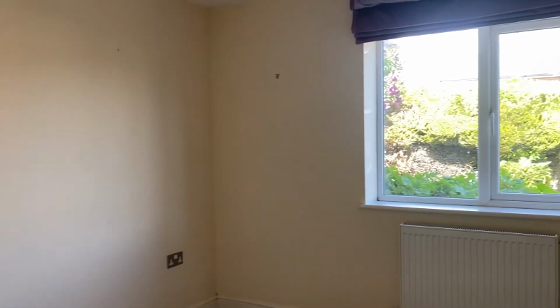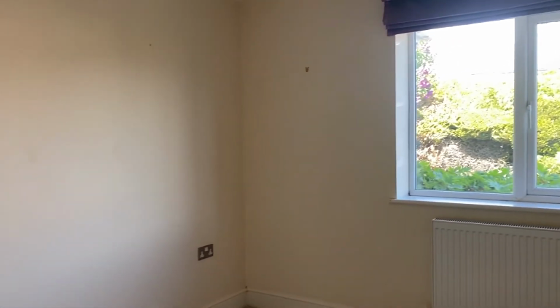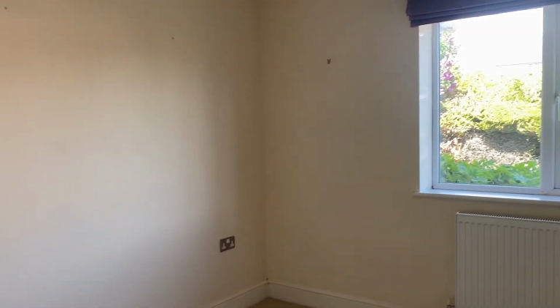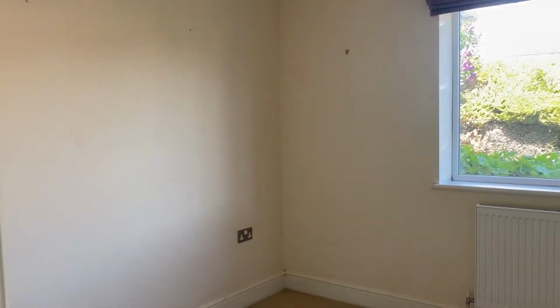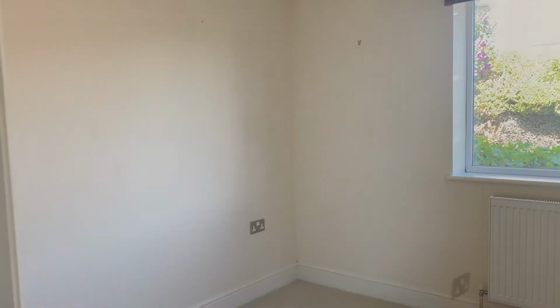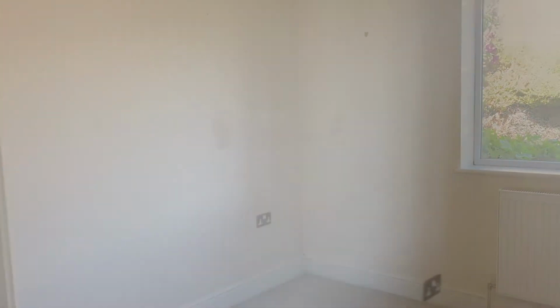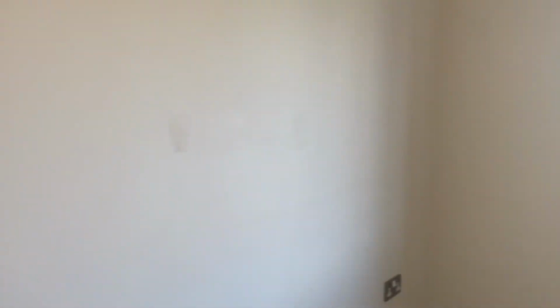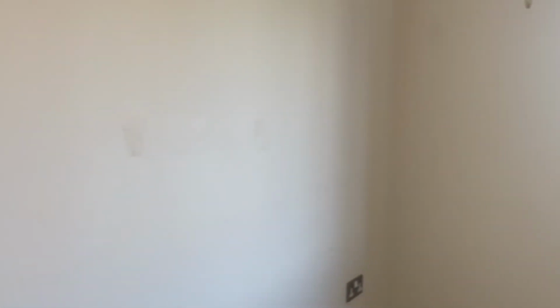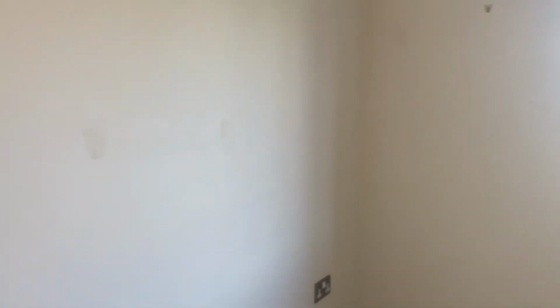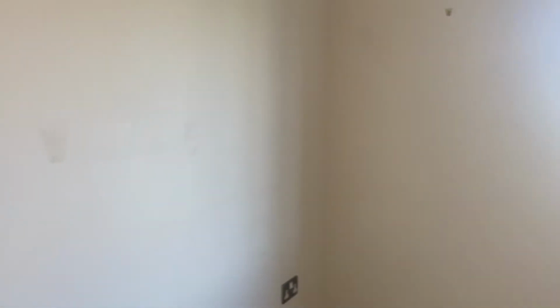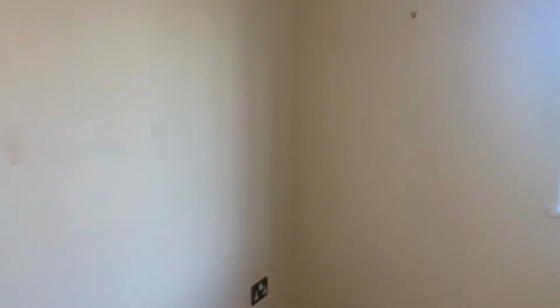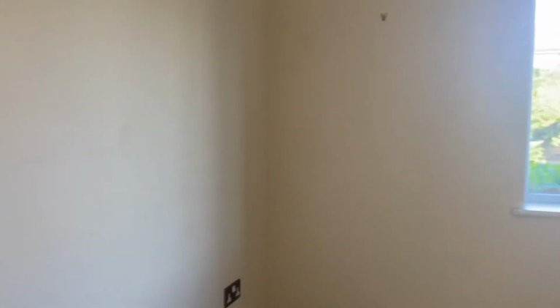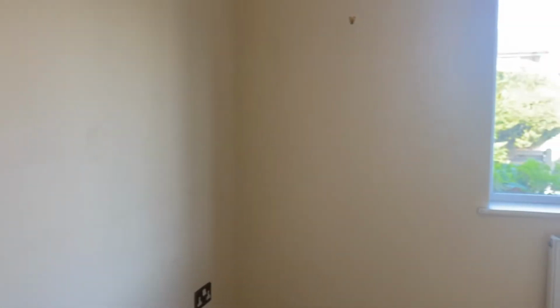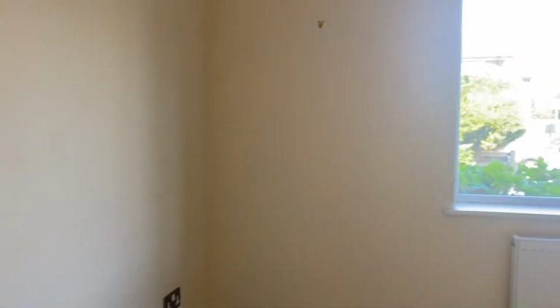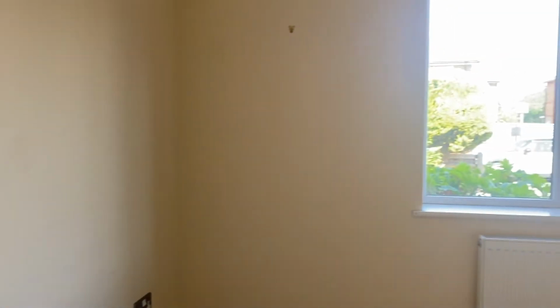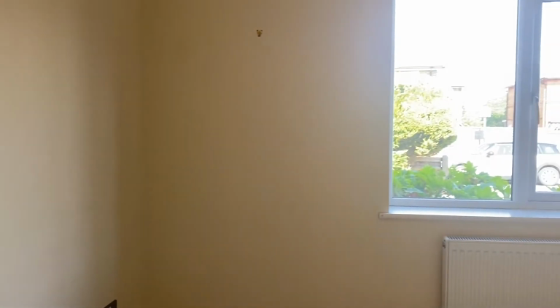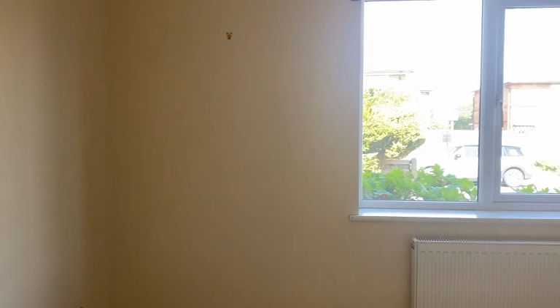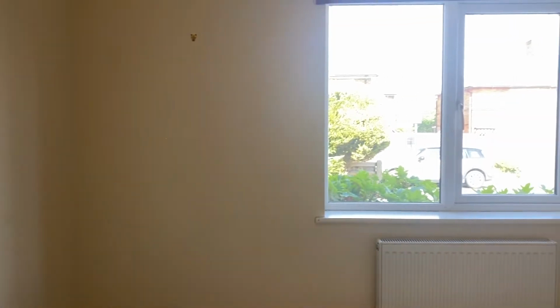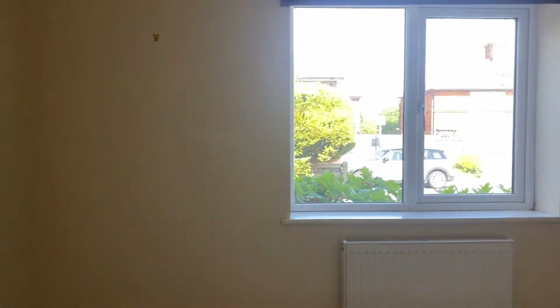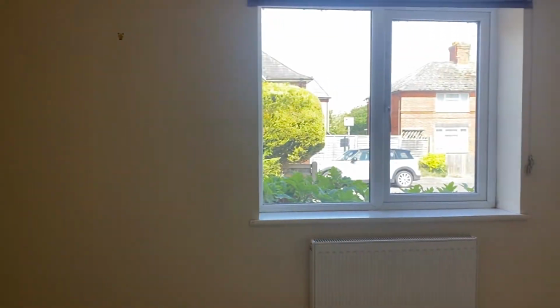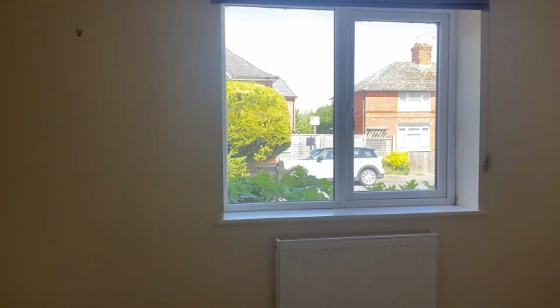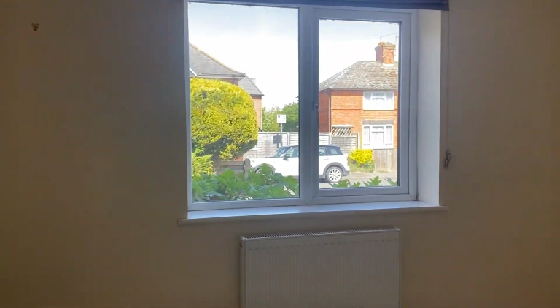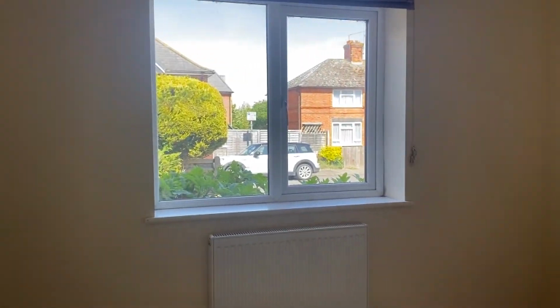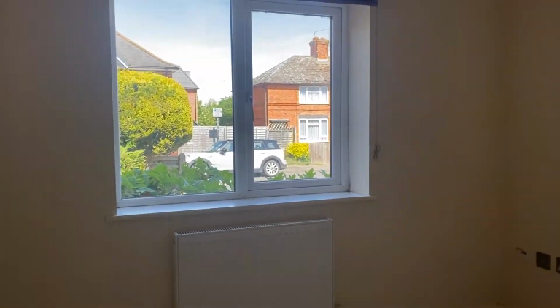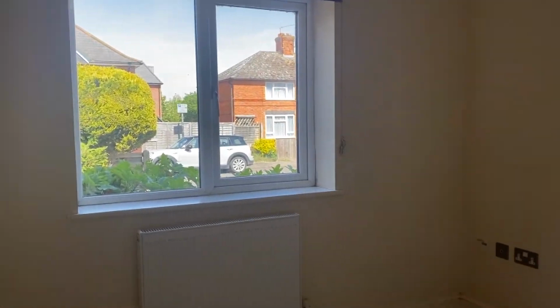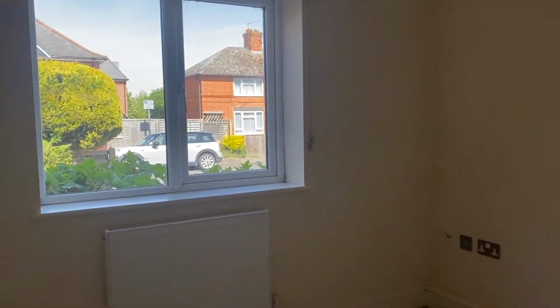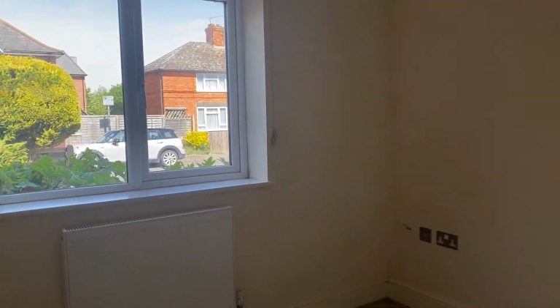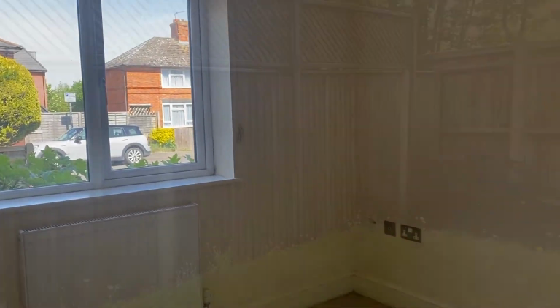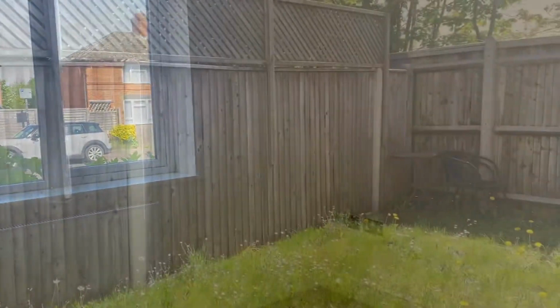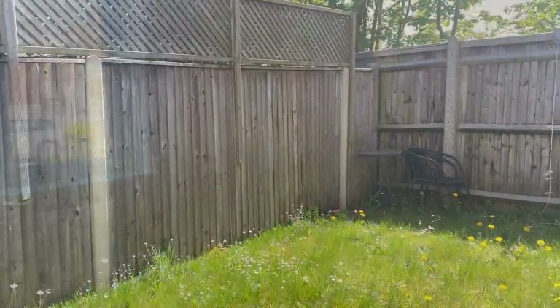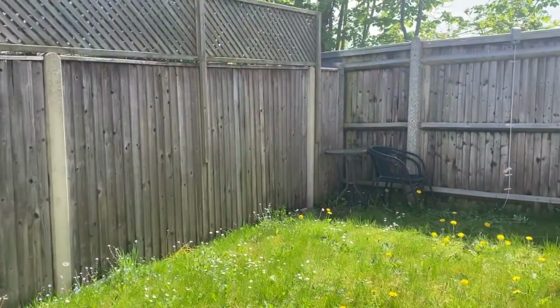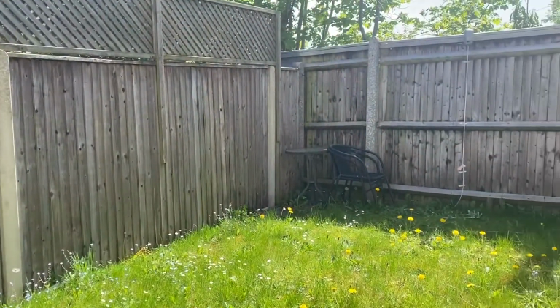On our right-hand side we have the double bedroom, which looks out to the front of the property — a great size double room benefiting from a small storage space.